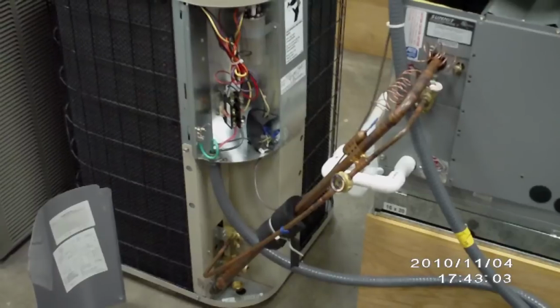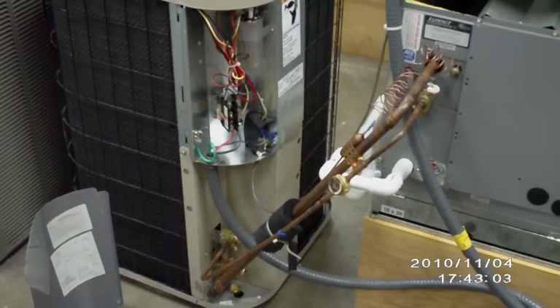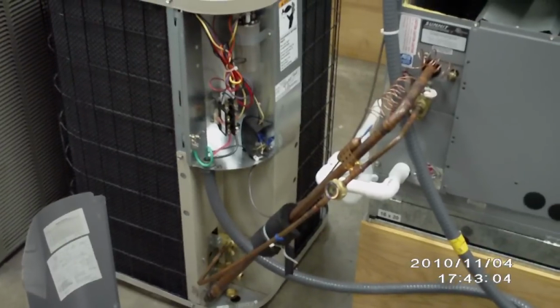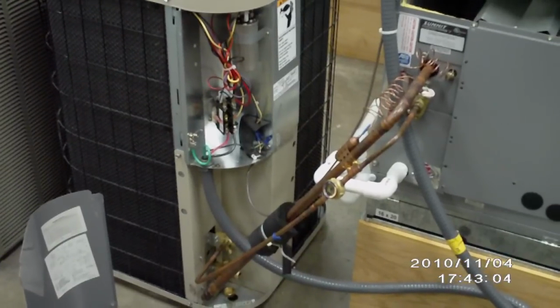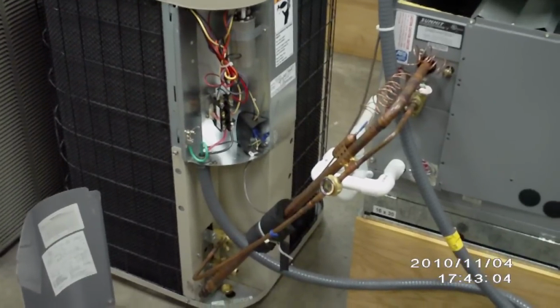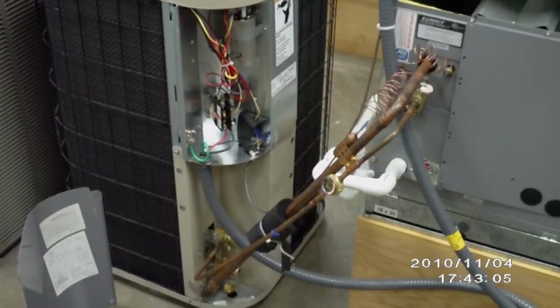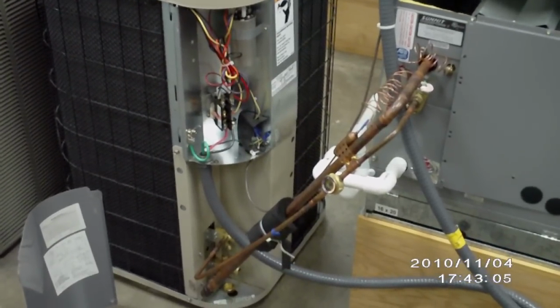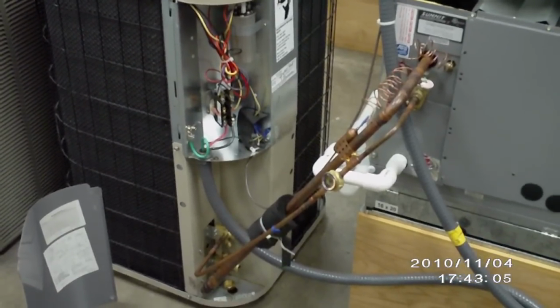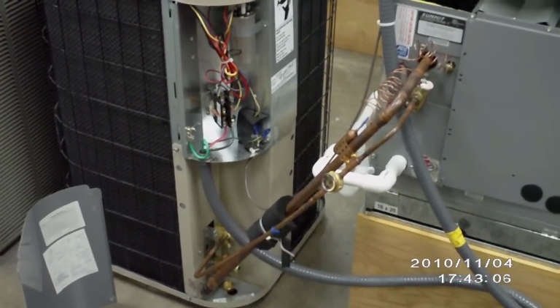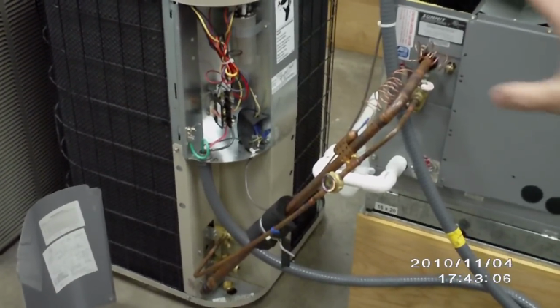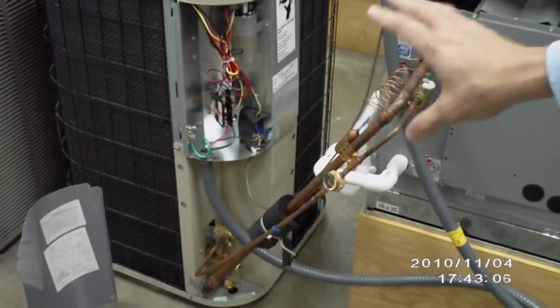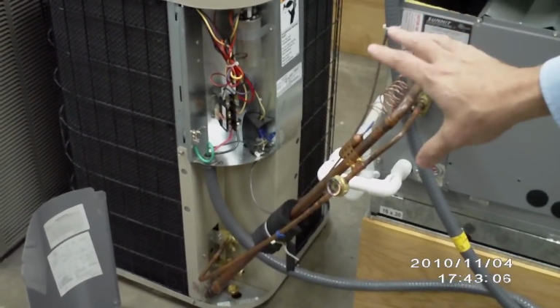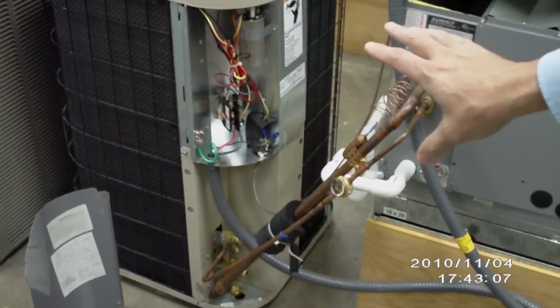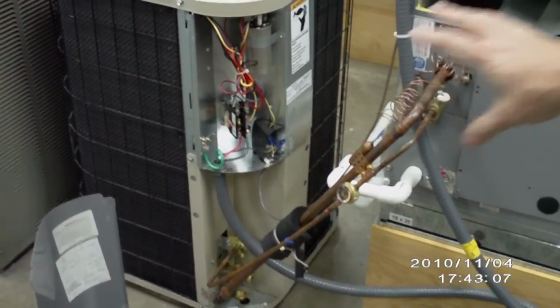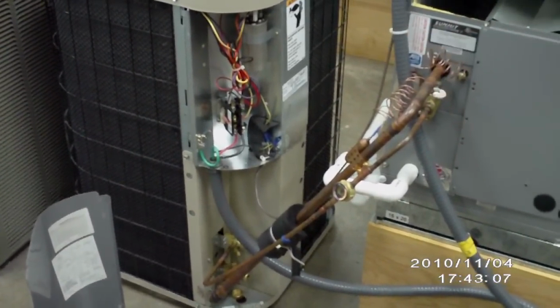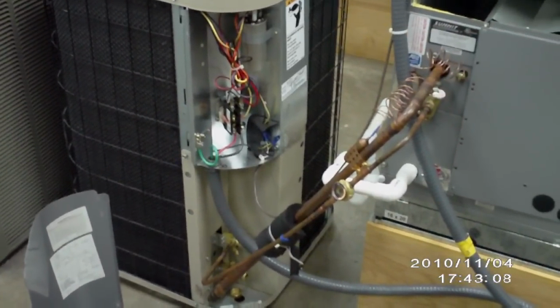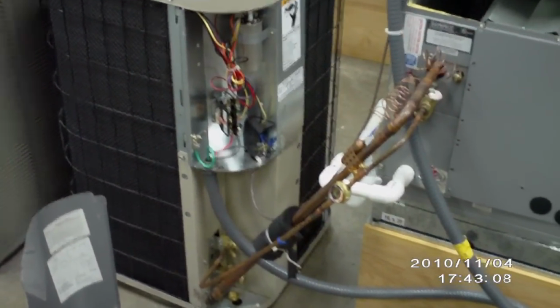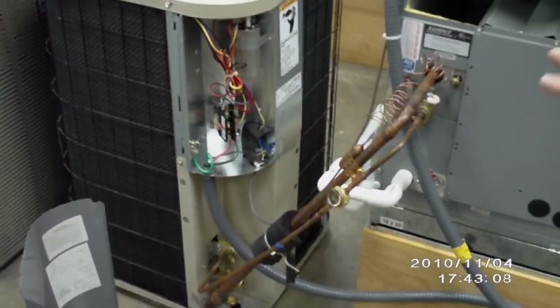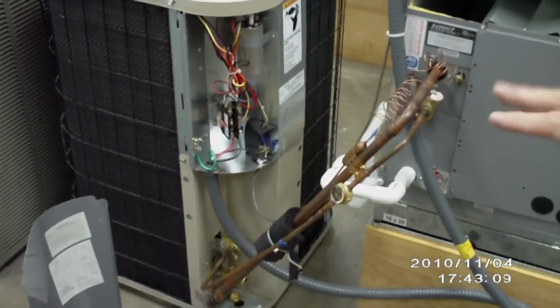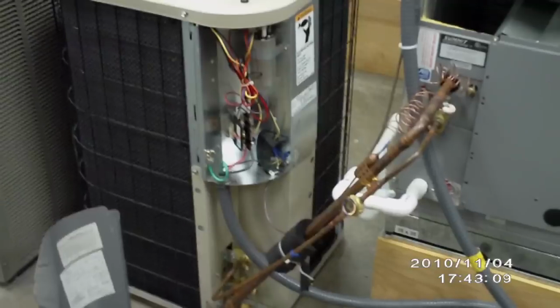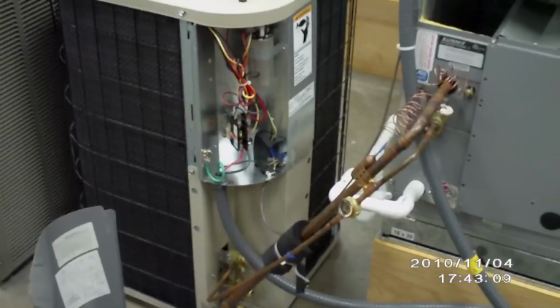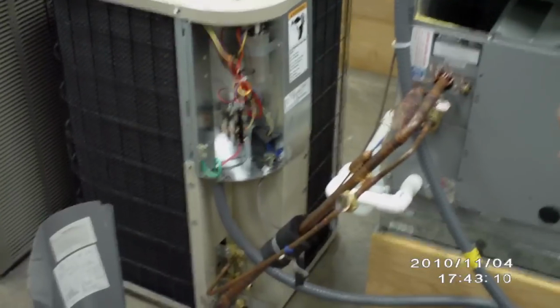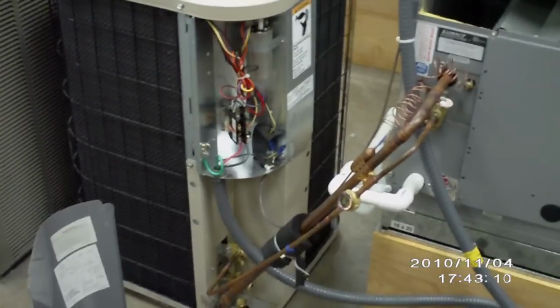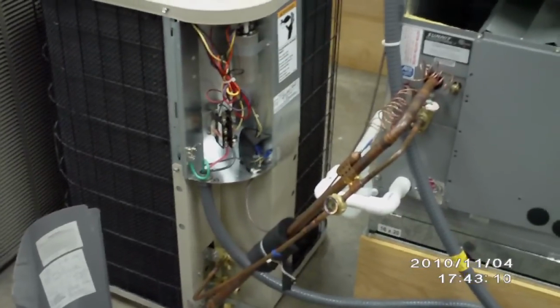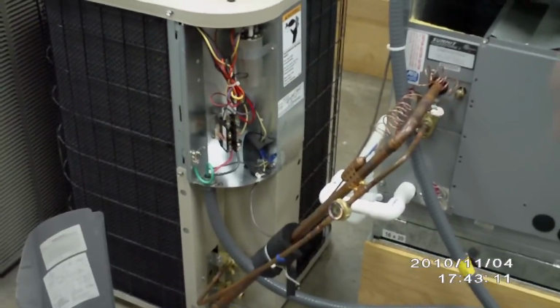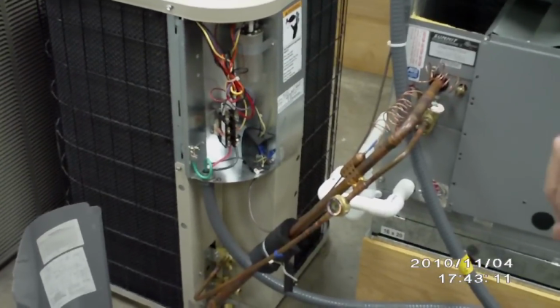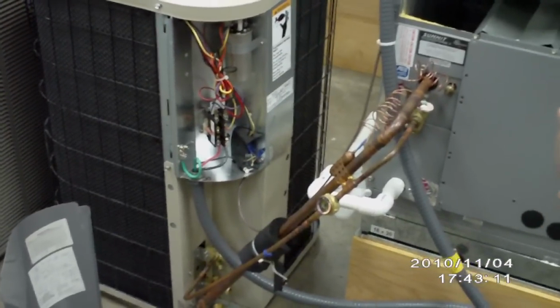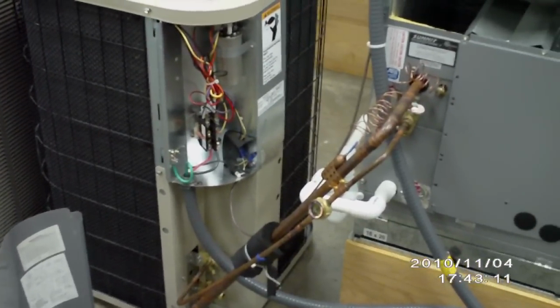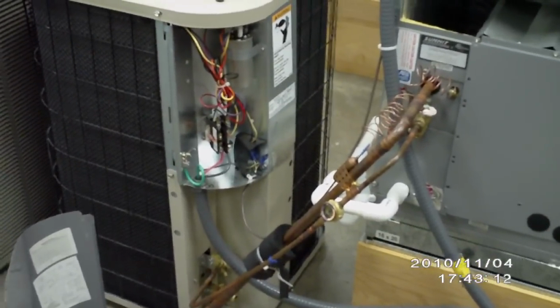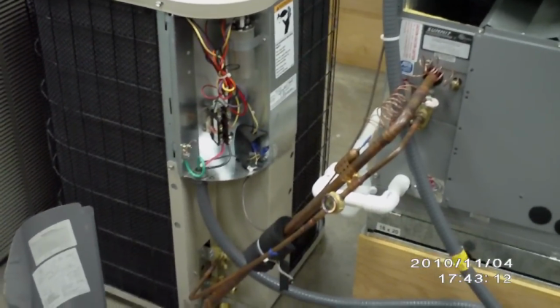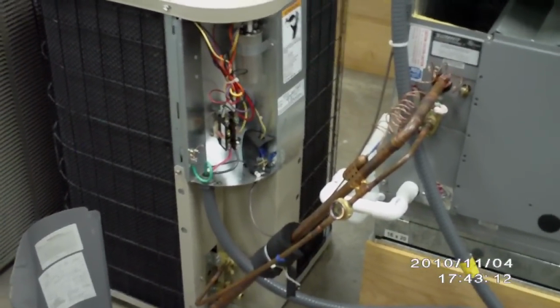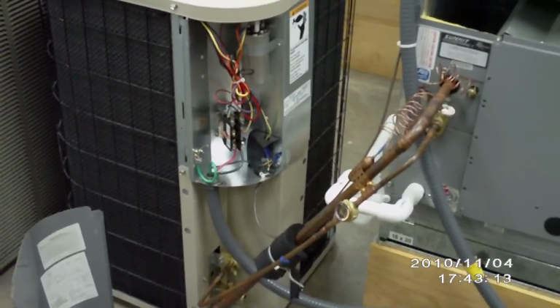In this video I'm going to show you the components on a condensing unit as well as the inside unit, so you should be able to identify them and locate them when you're out on a service call.